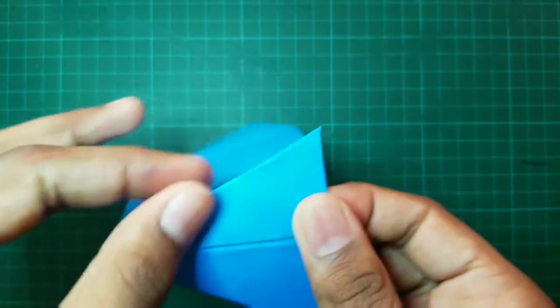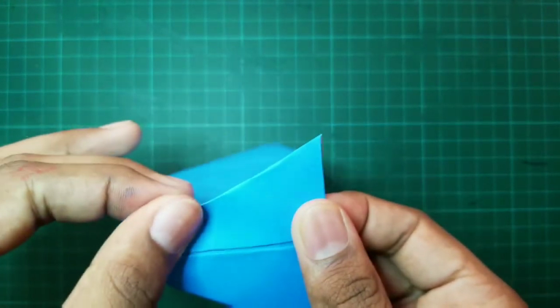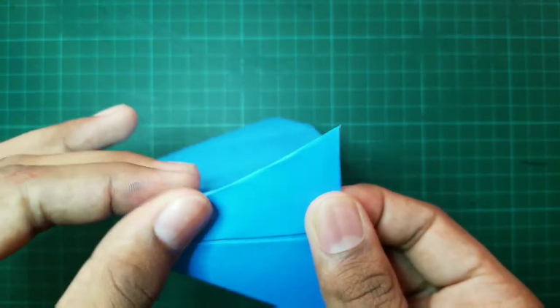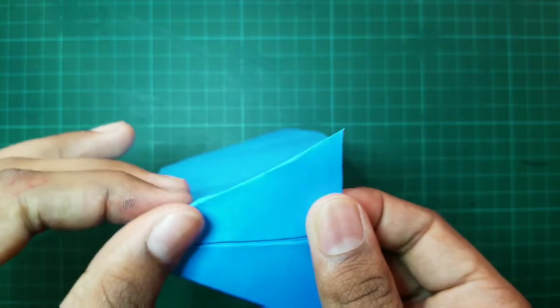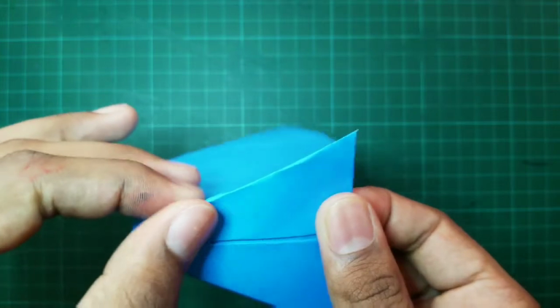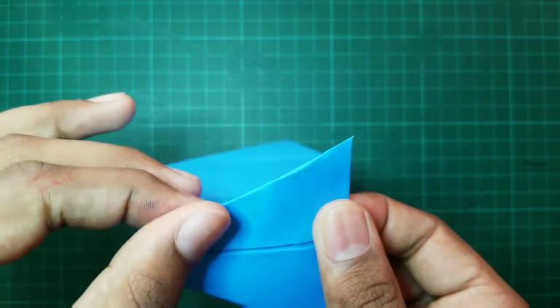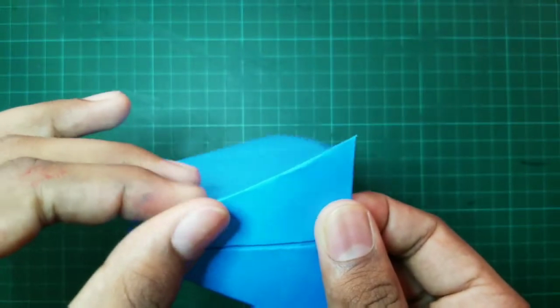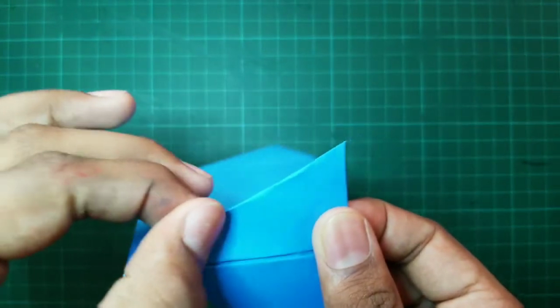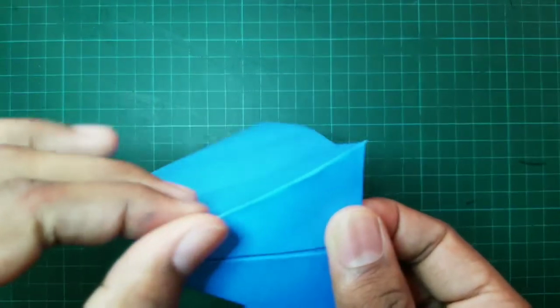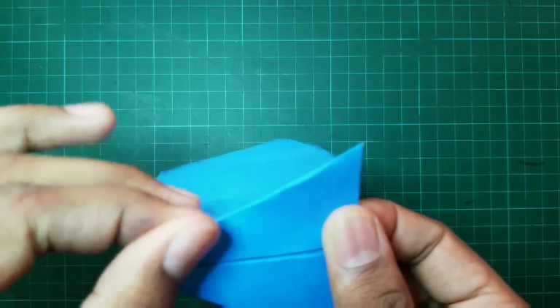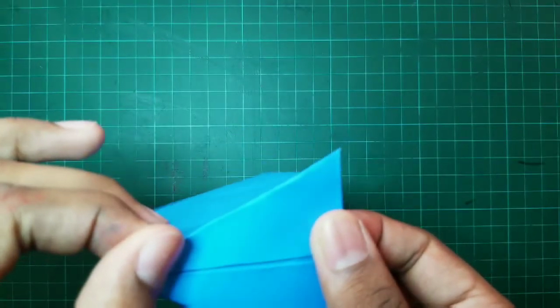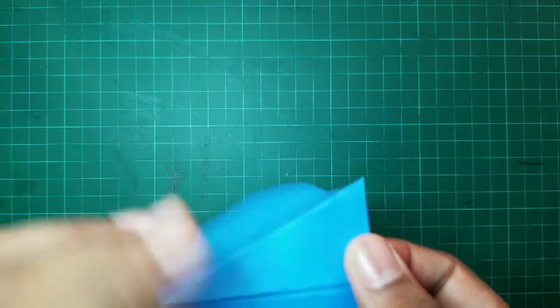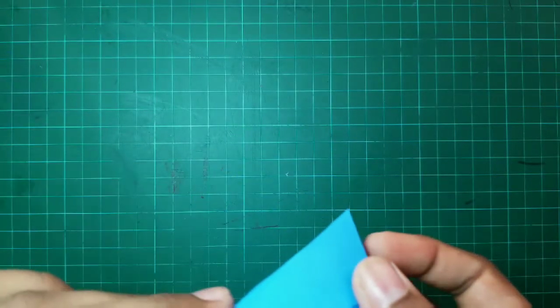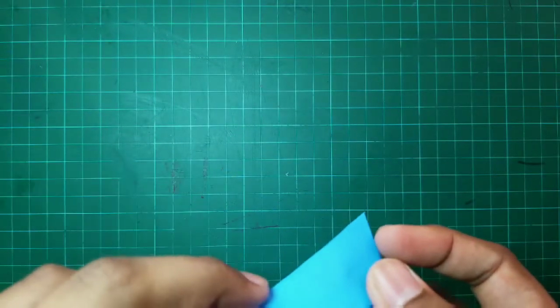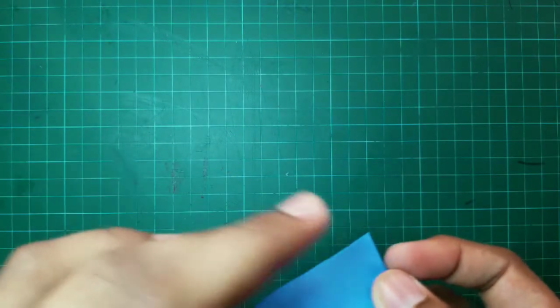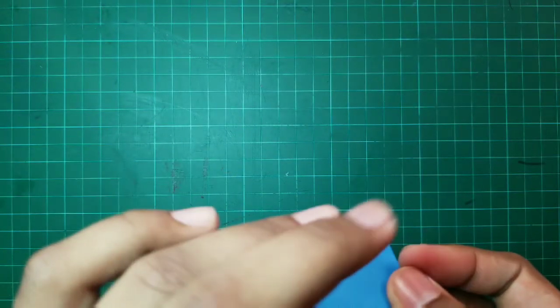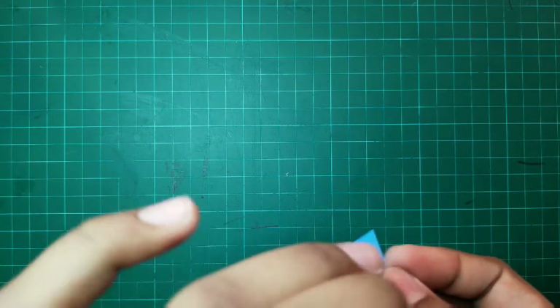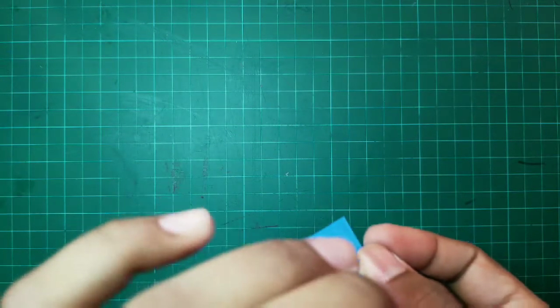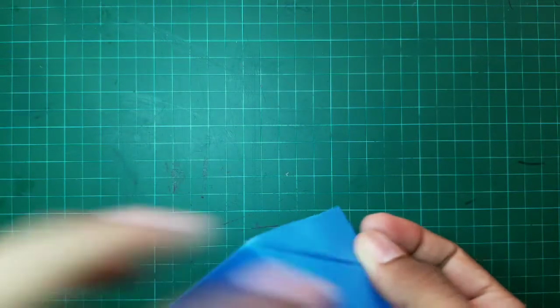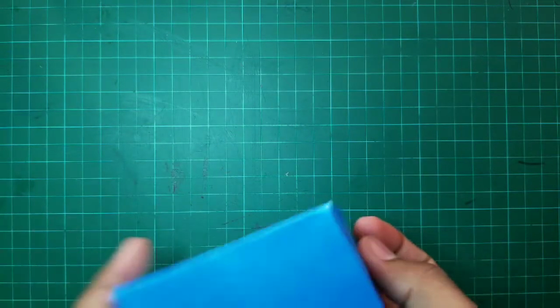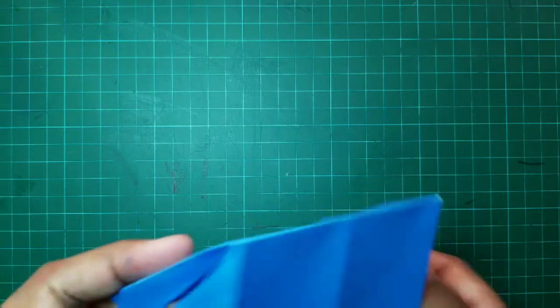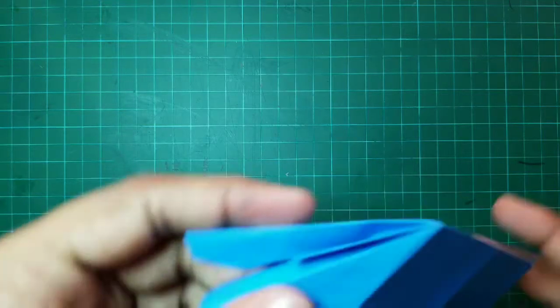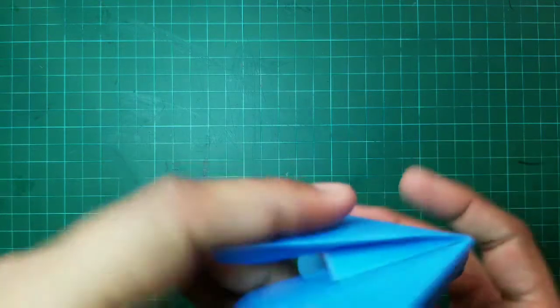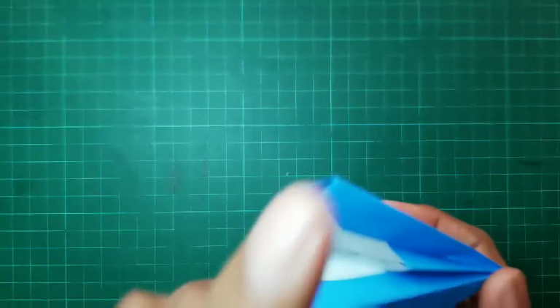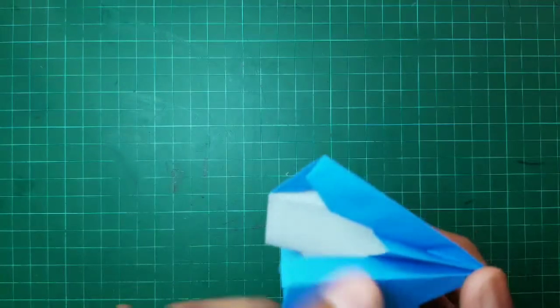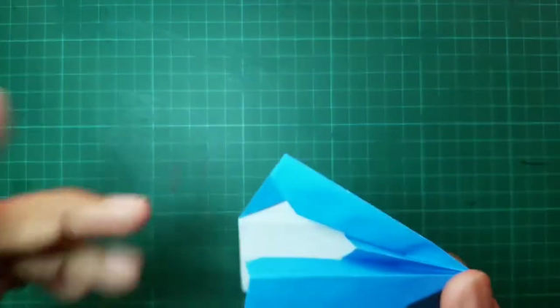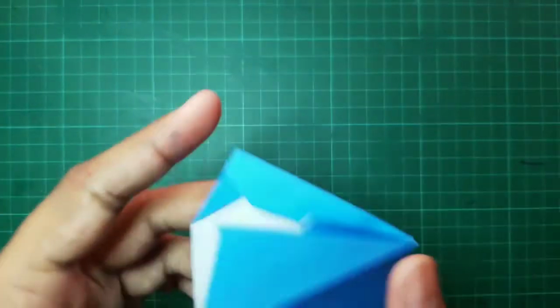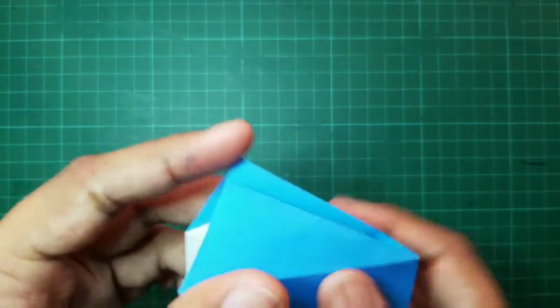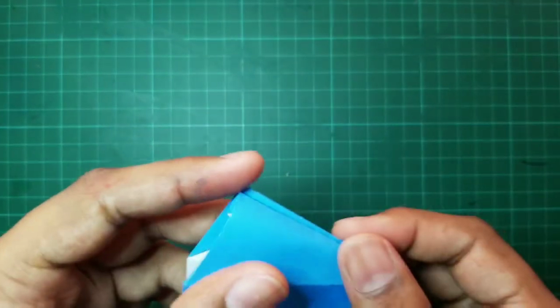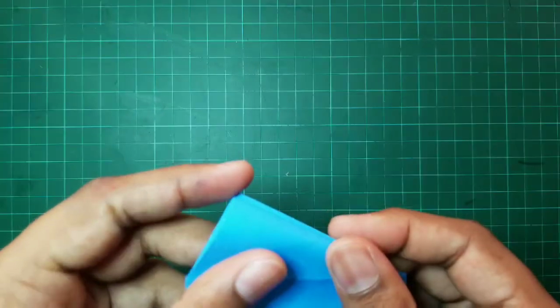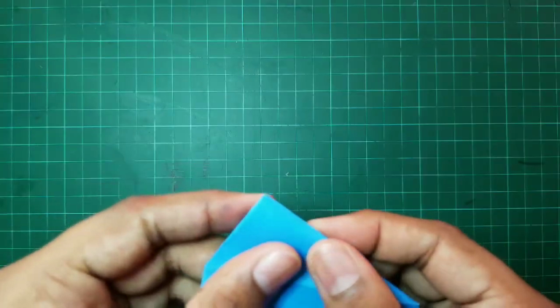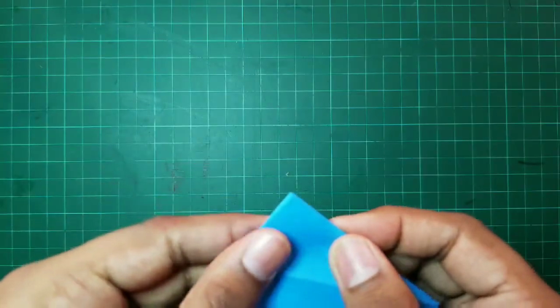Now, our tent has started to look amazing. However, in the front, we will have to open these two edges up. For this, follow this step.